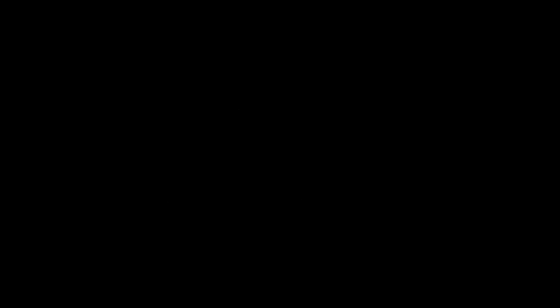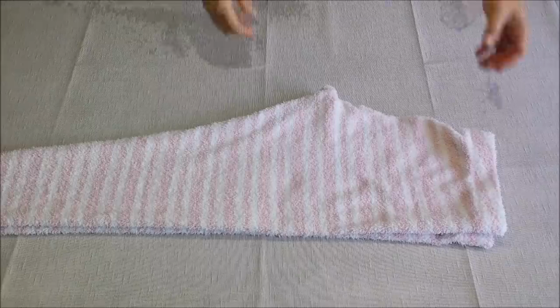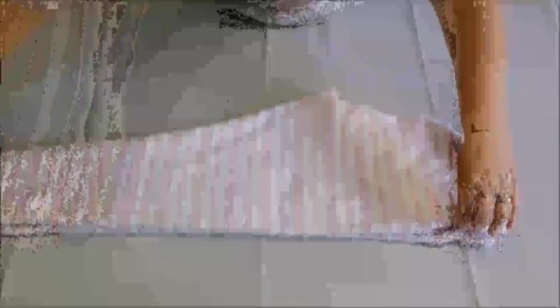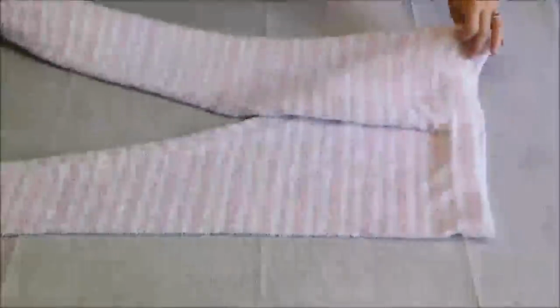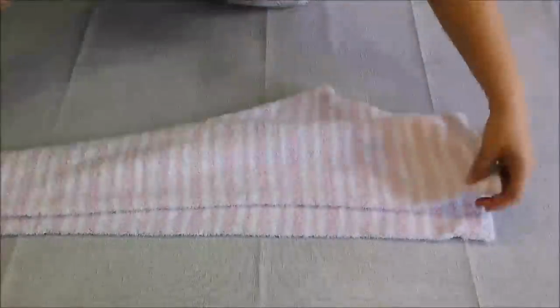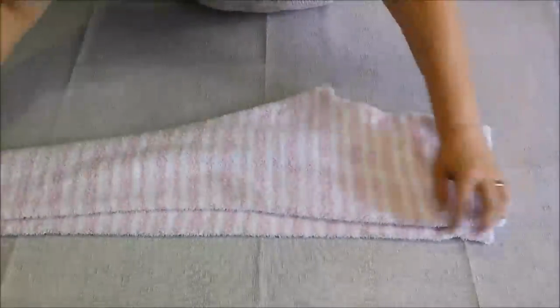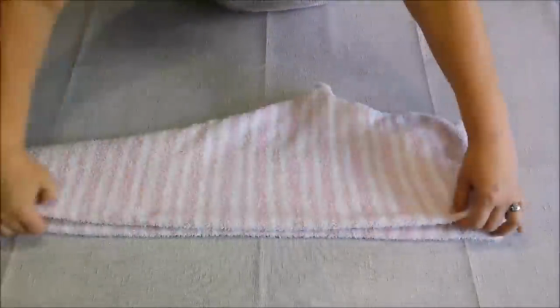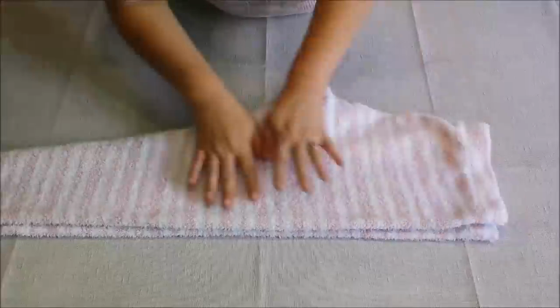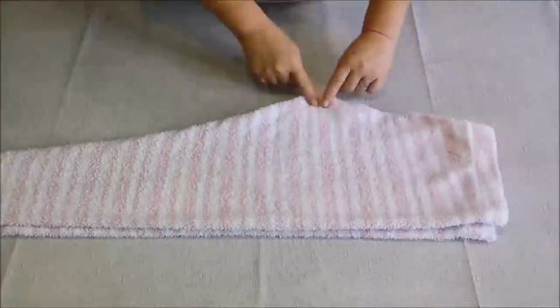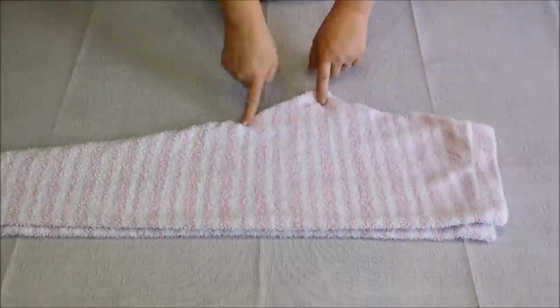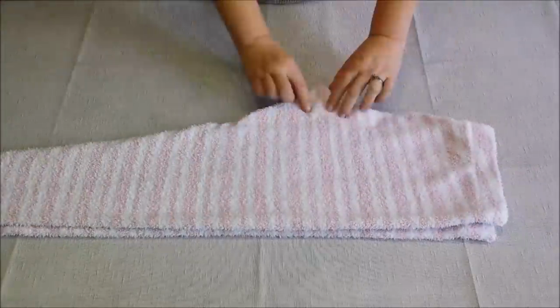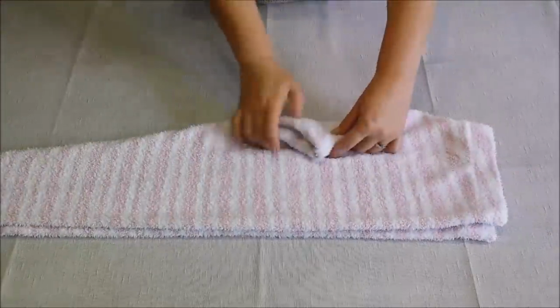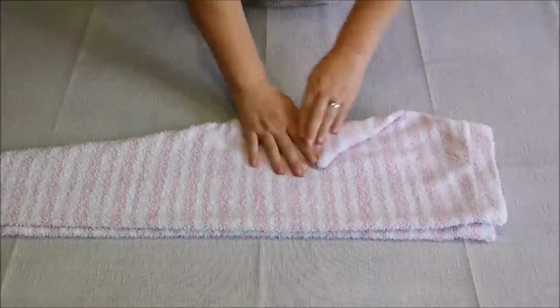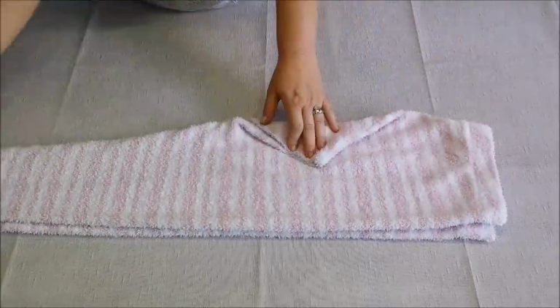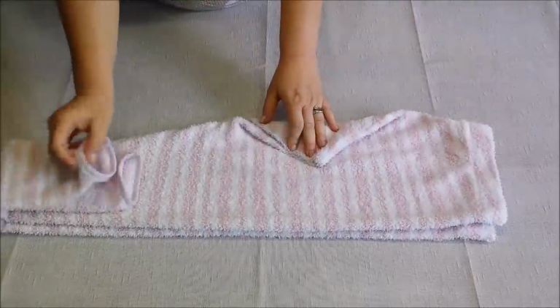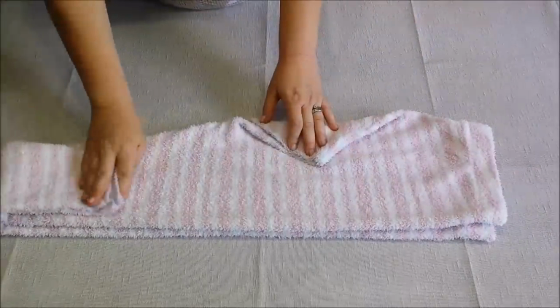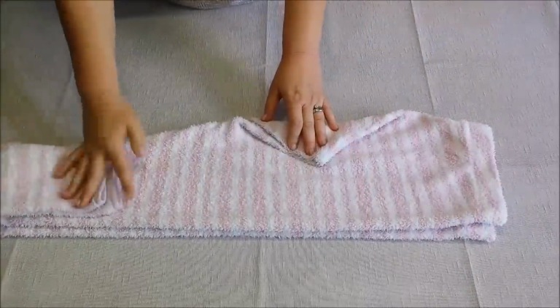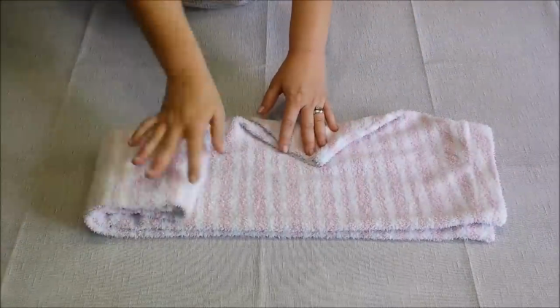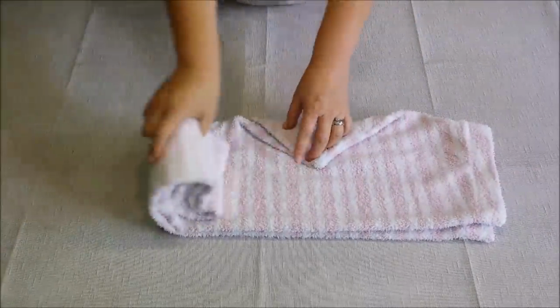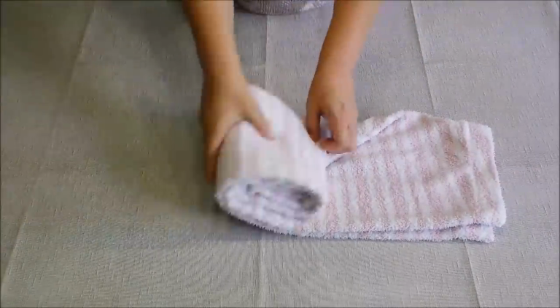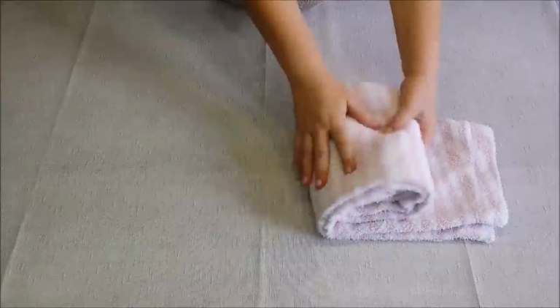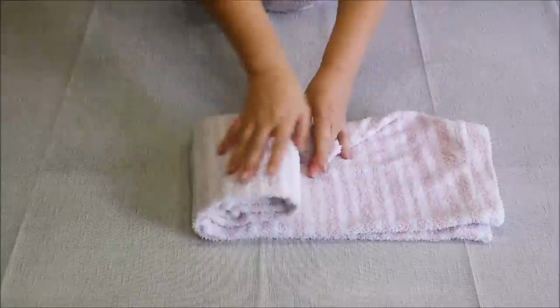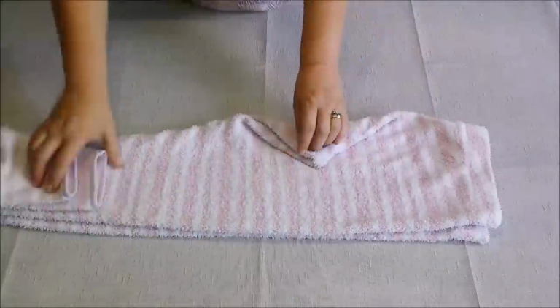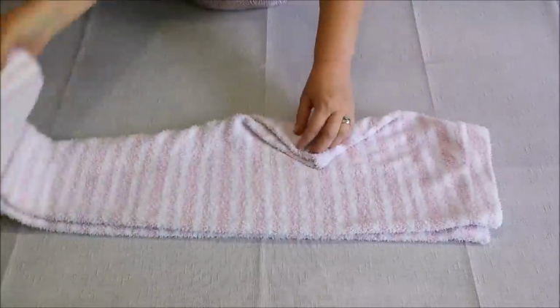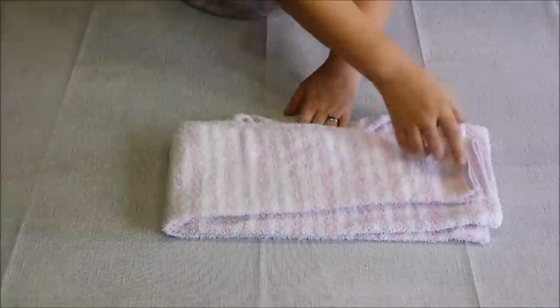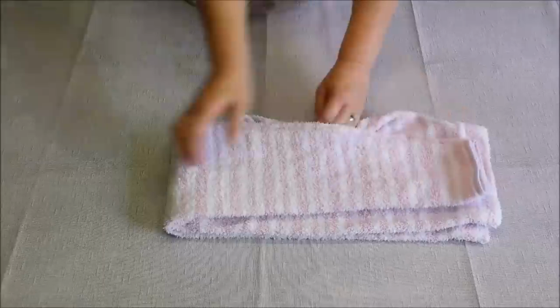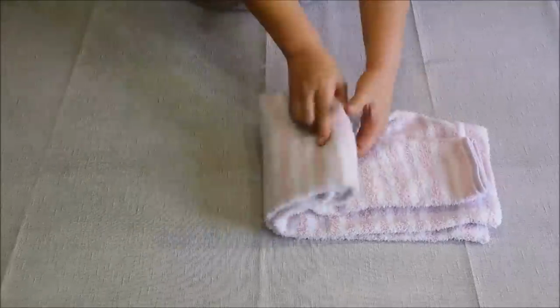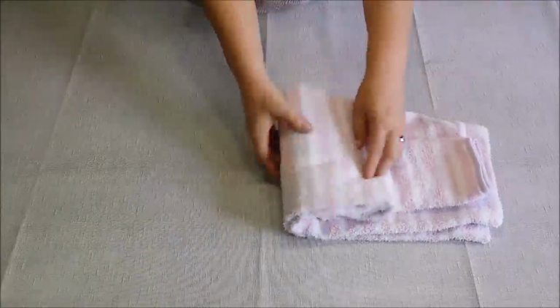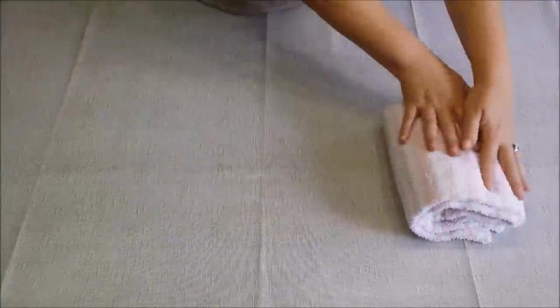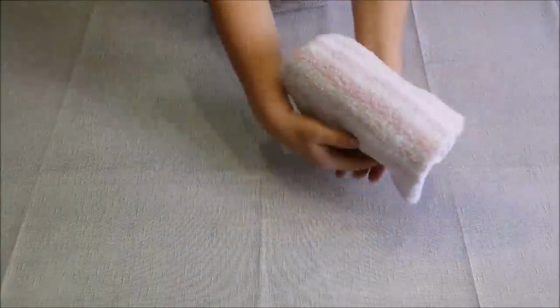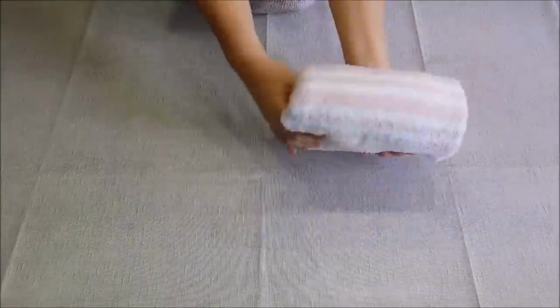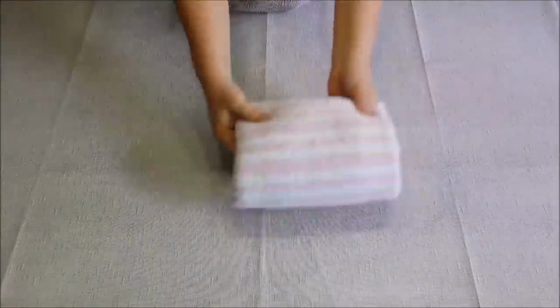The next thing I'll be doing is folding all of my pajama pants. This little tip here — you fold it in and it makes folding your pajamas so much easier and they look so much more neat in the basket.